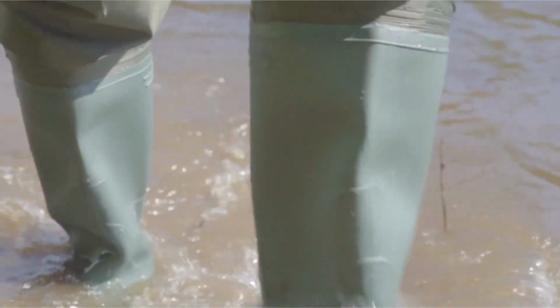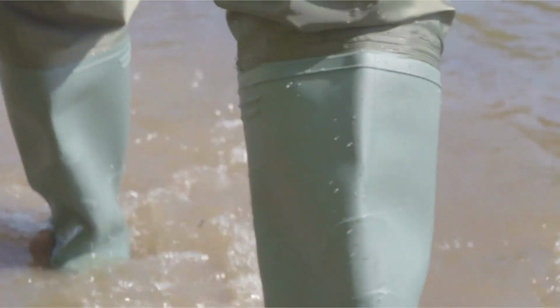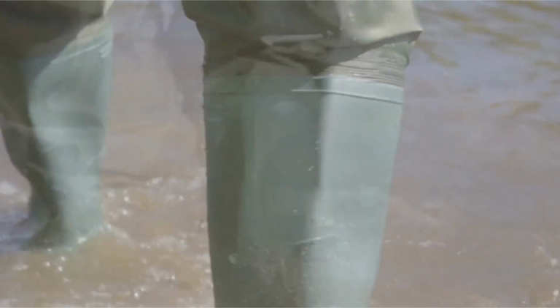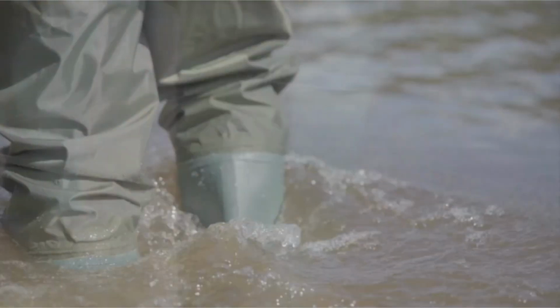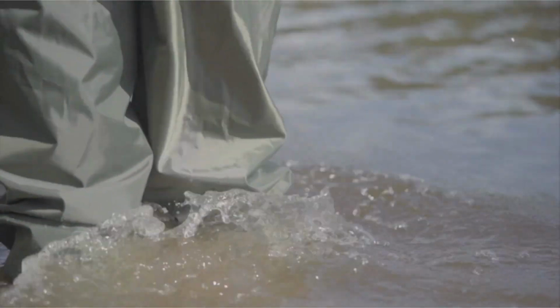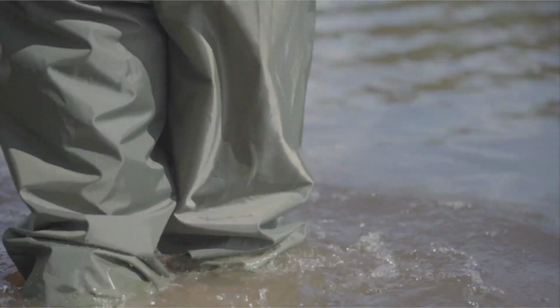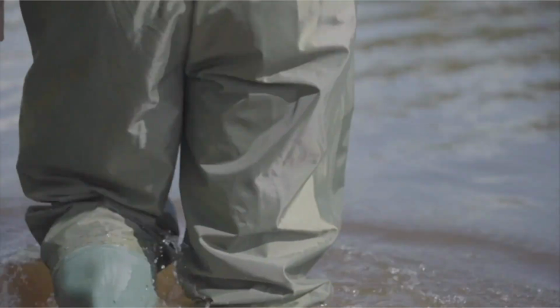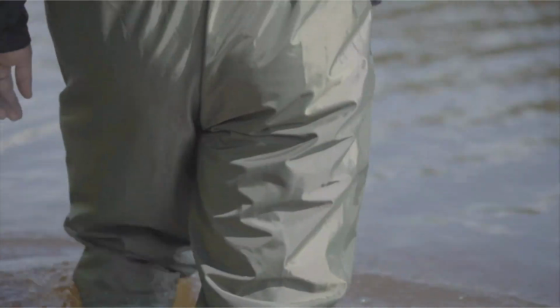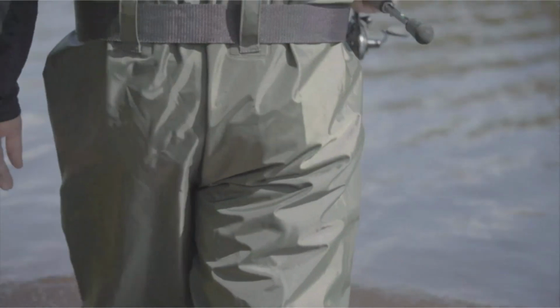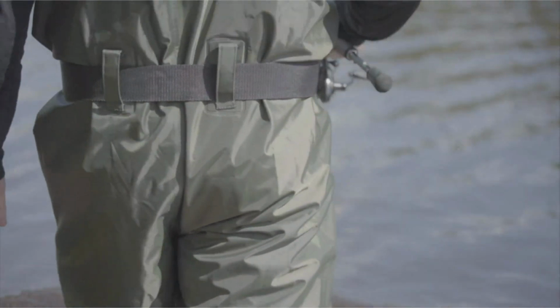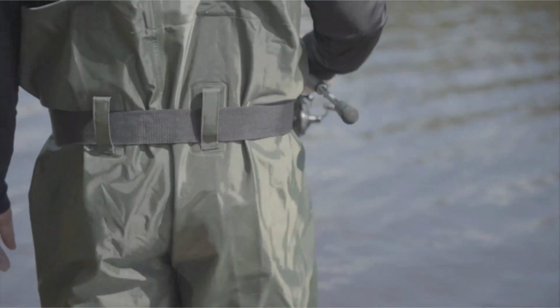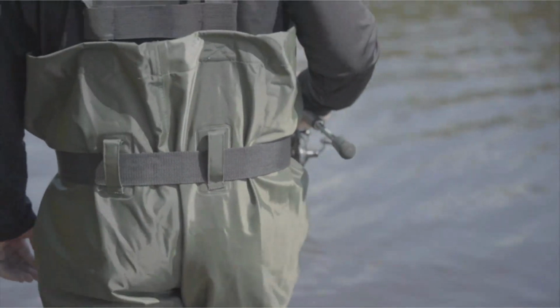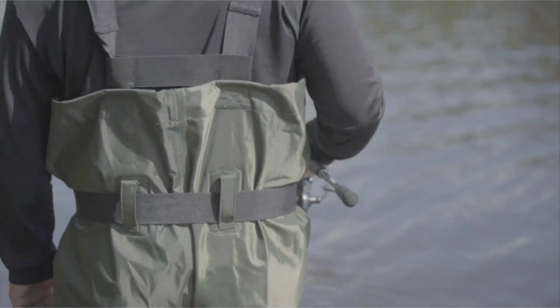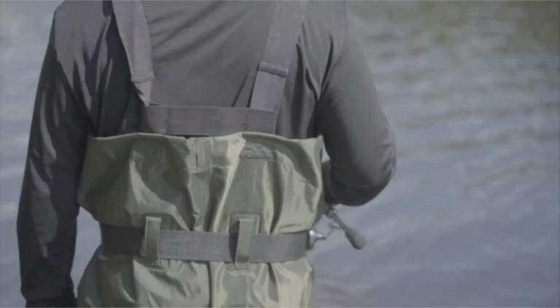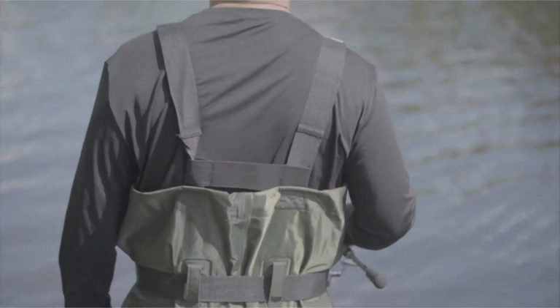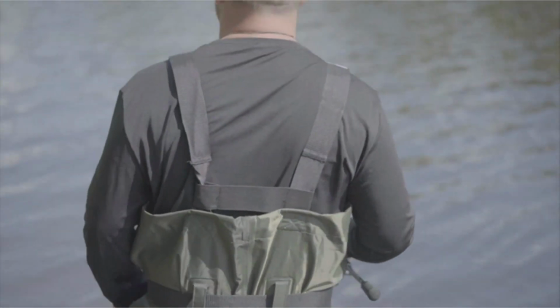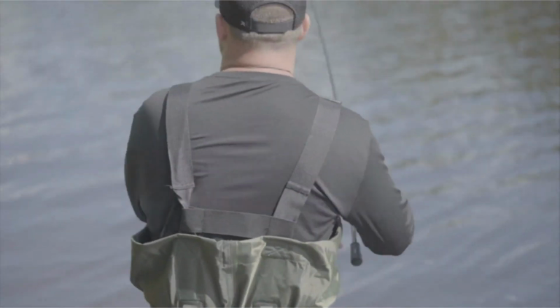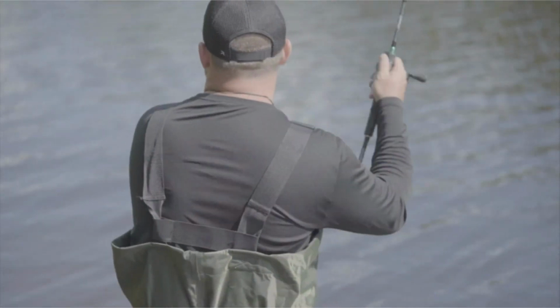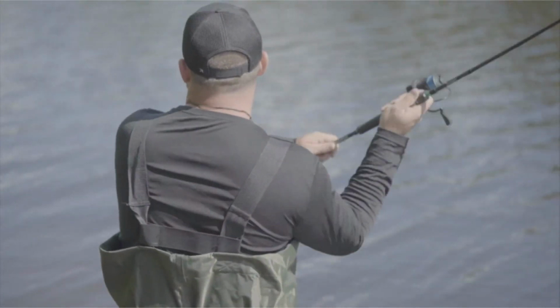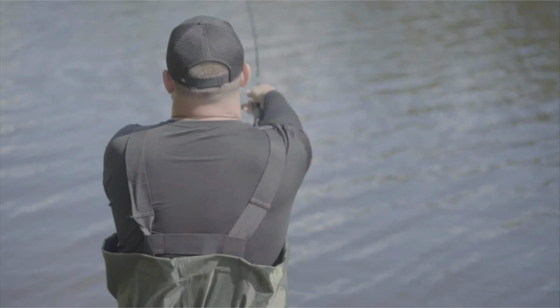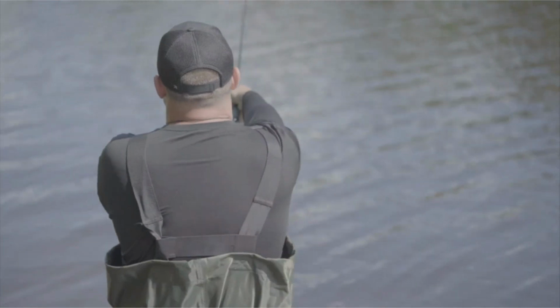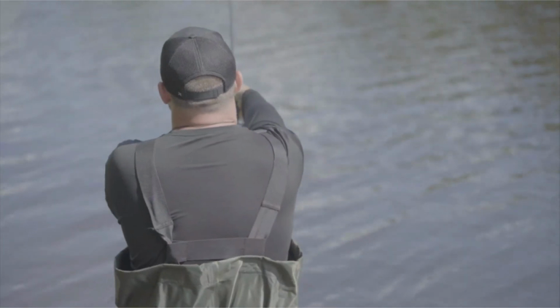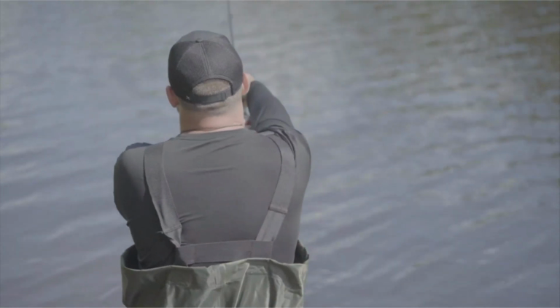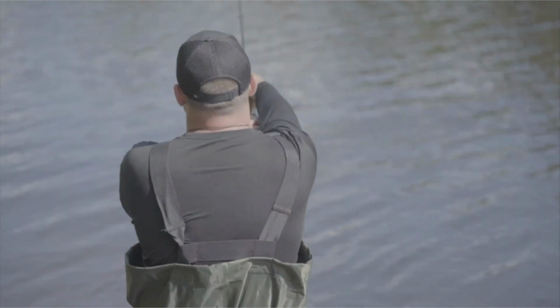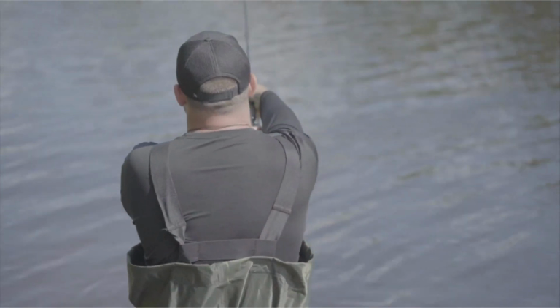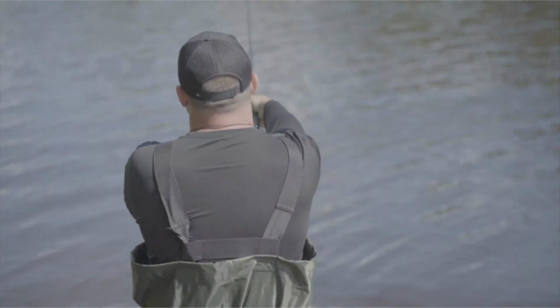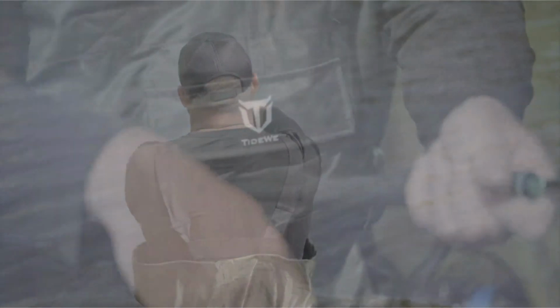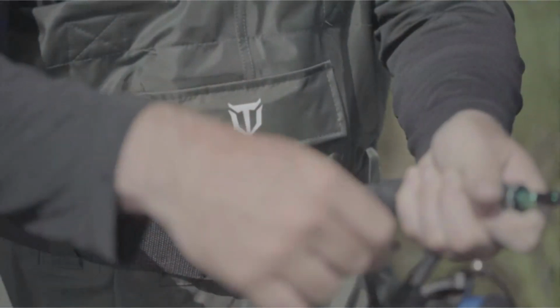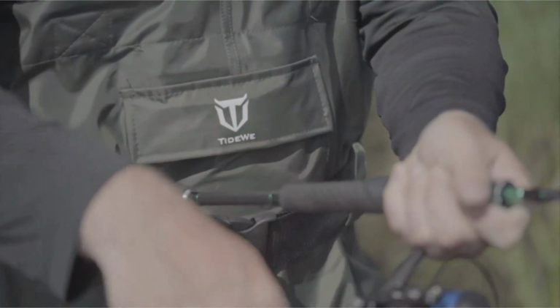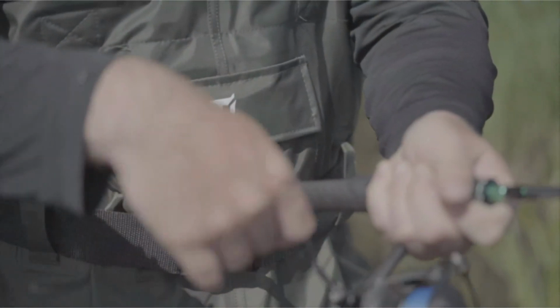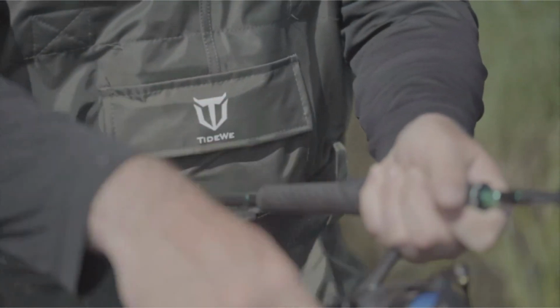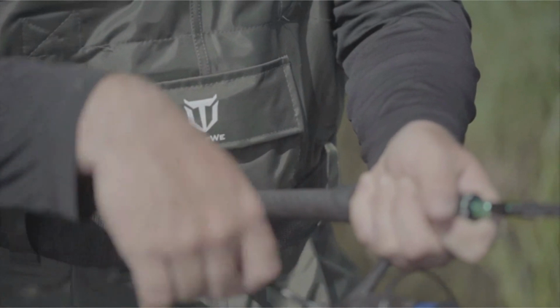The adjustable straps of the Tideway Bootfoot Chest Wader ensure a secure fit, giving you the confidence to navigate through water bodies with ease. Additionally, the built-in boot hanger allows for easy cleaning and storage after your adventure, making maintenance a breeze.